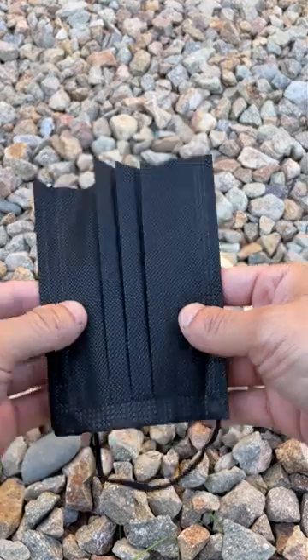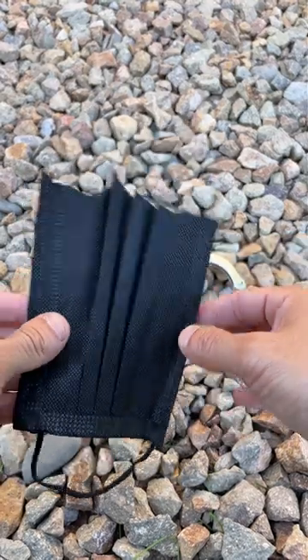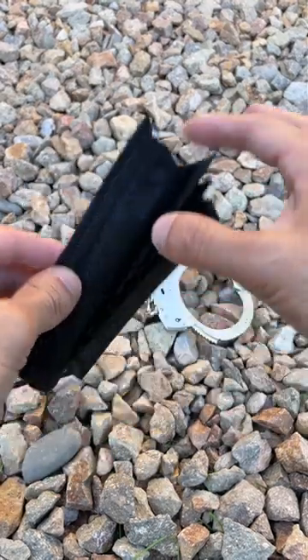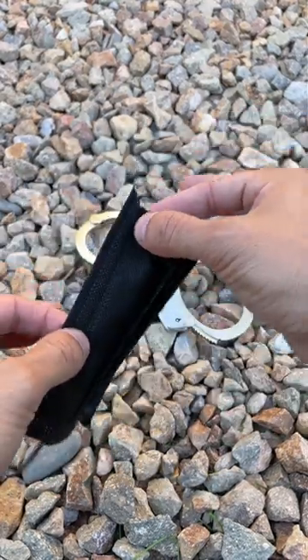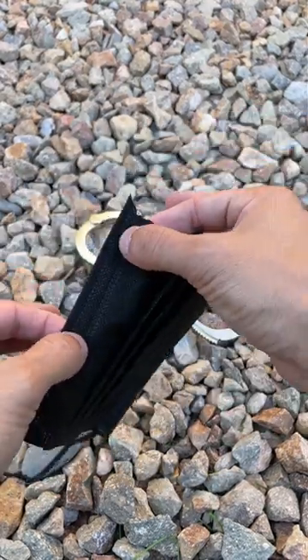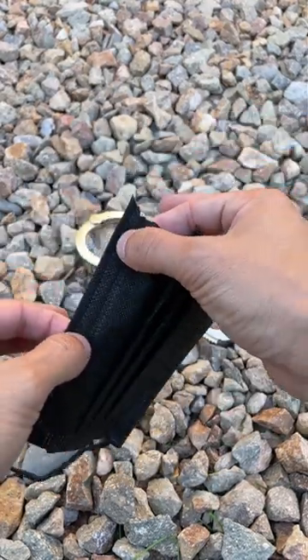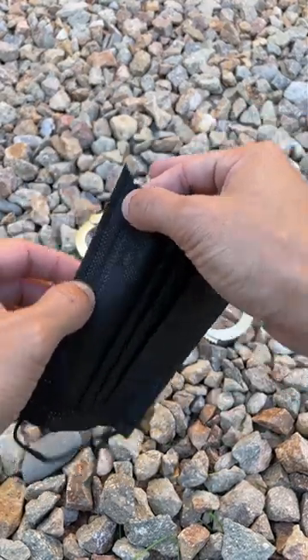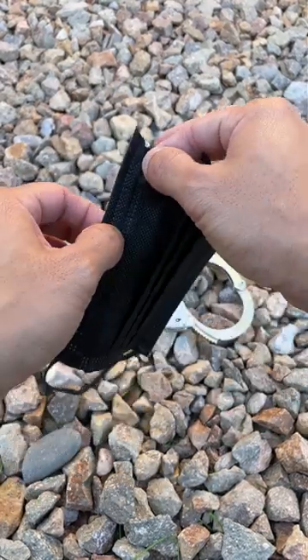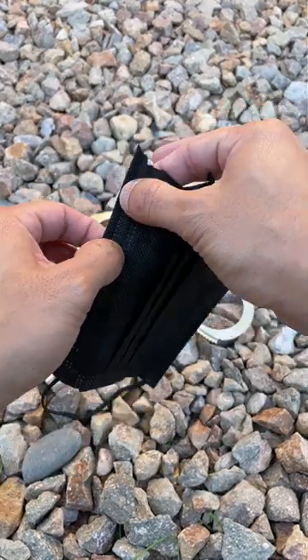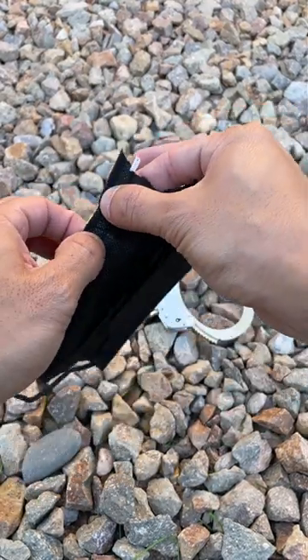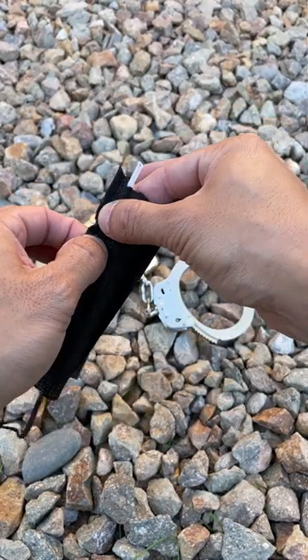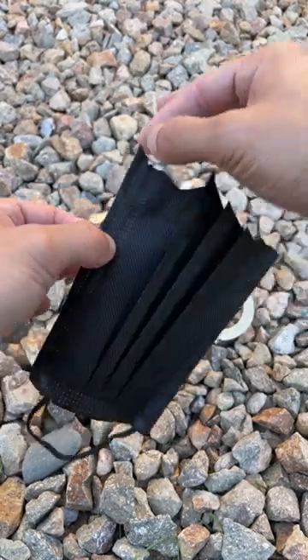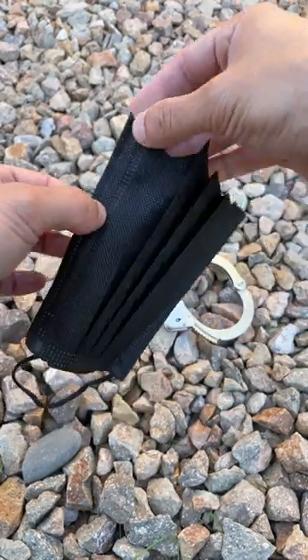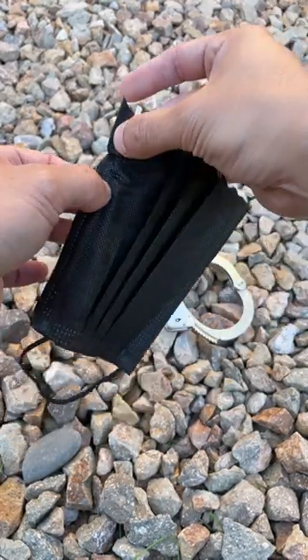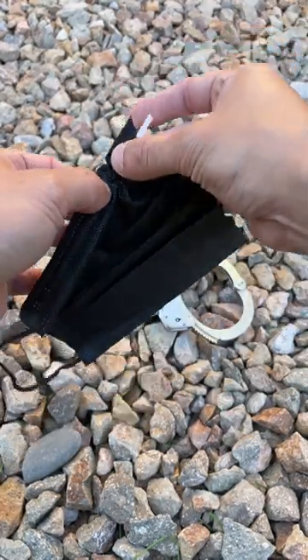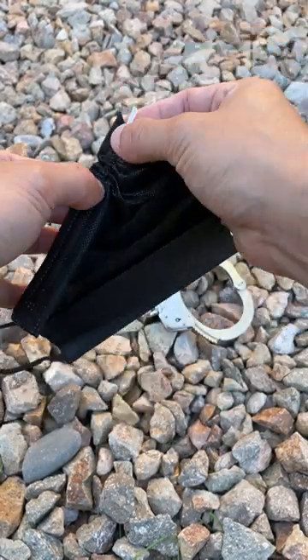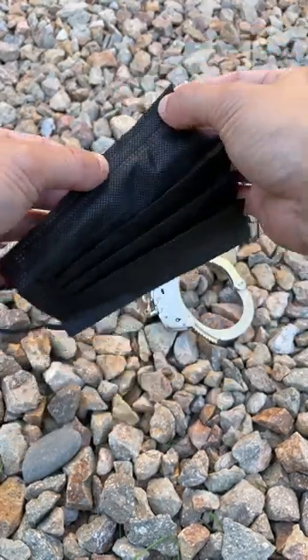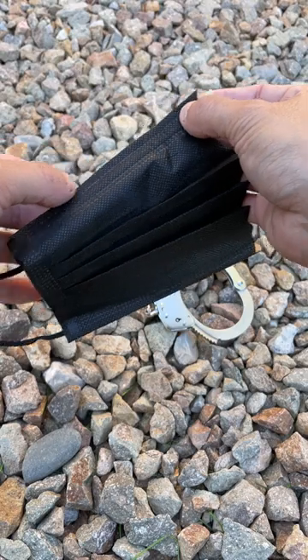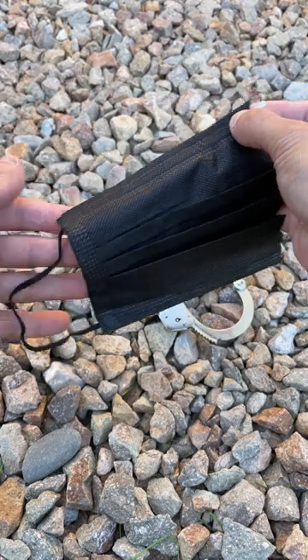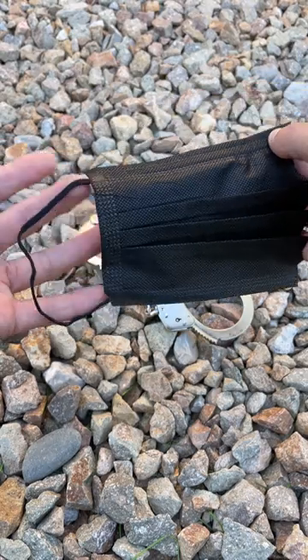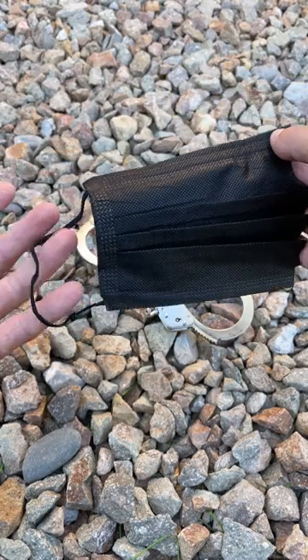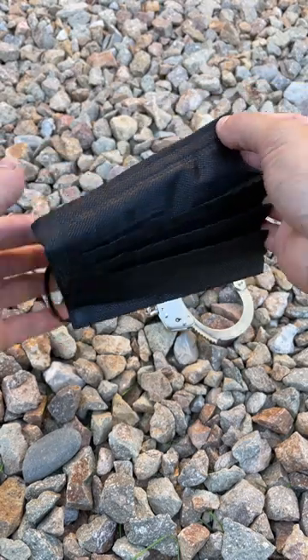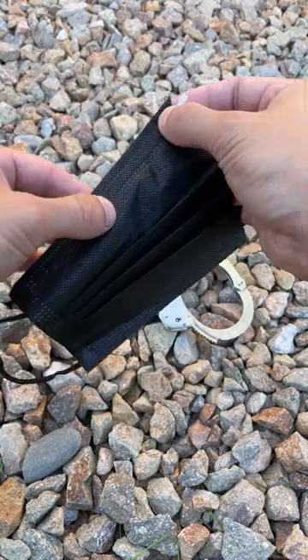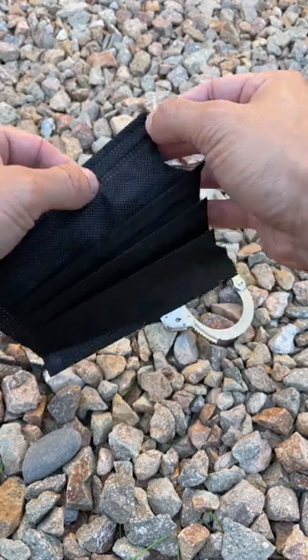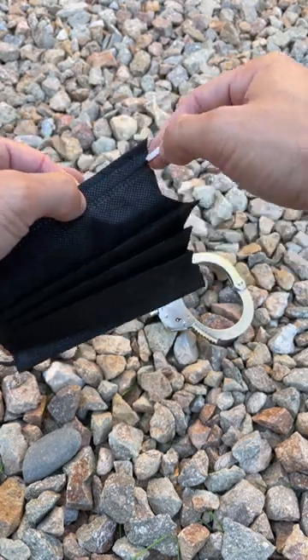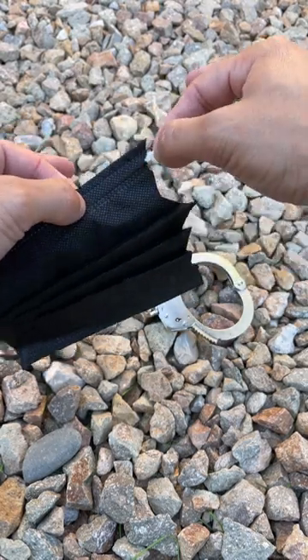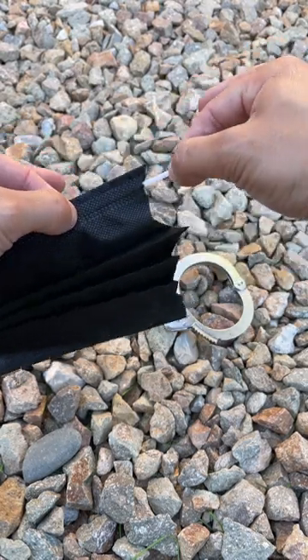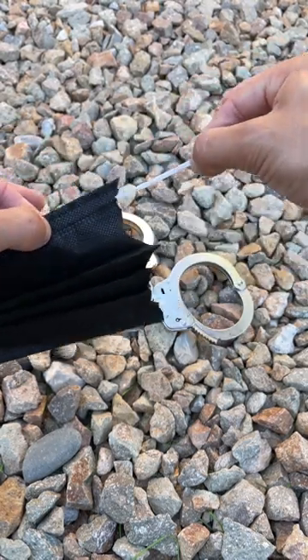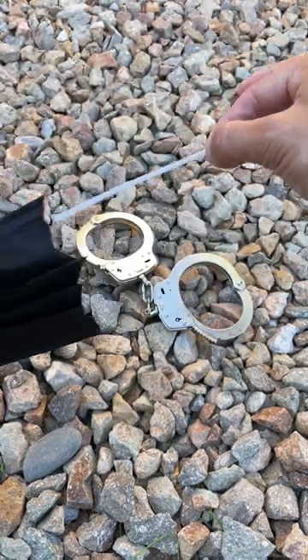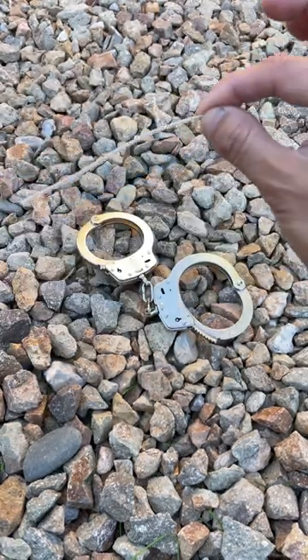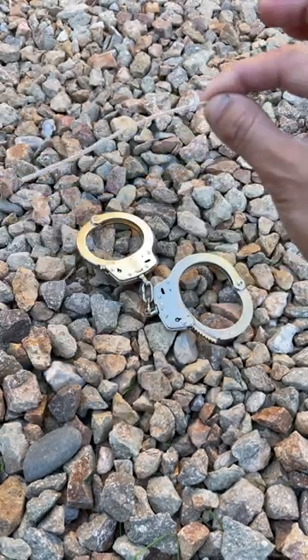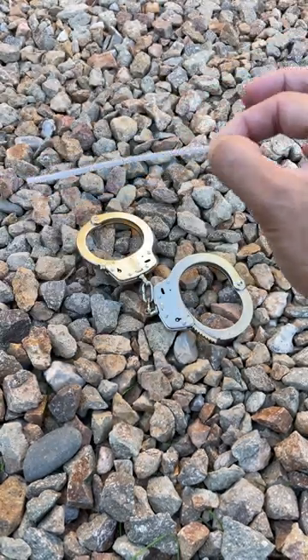If you guys are ever stuck in a pinch, I'm going to show you guys how to escape handcuffs. This is super easy. Get a face mask, cut it on the side, and pull out the metal strip.